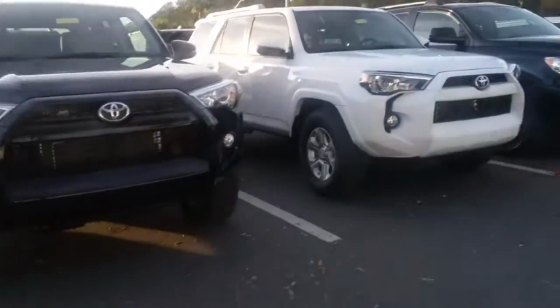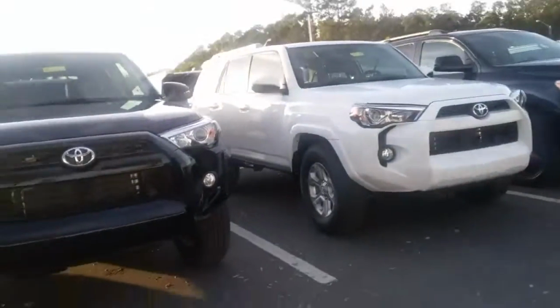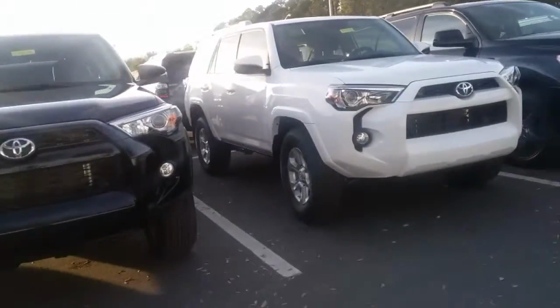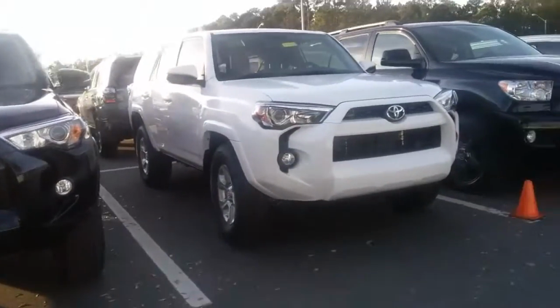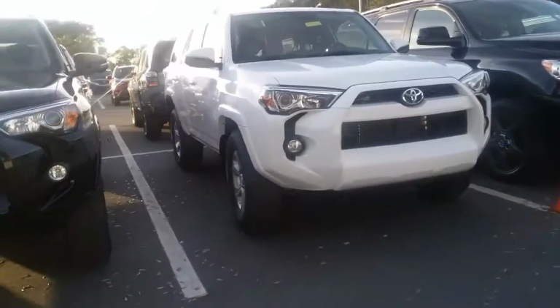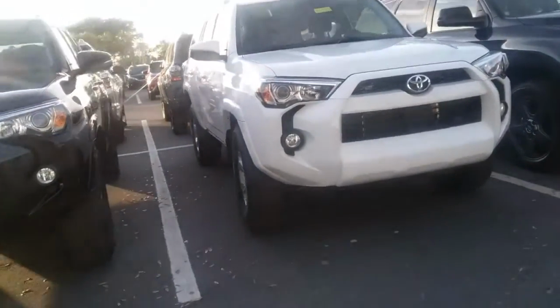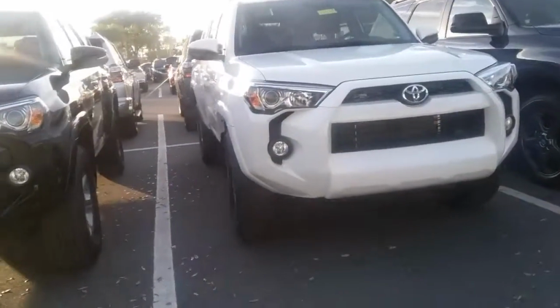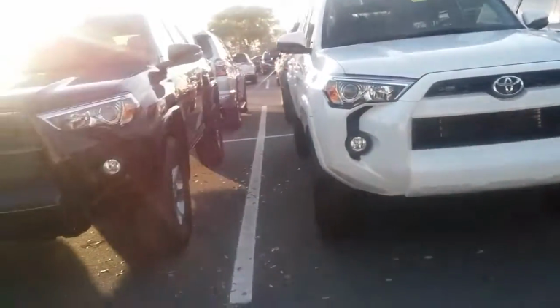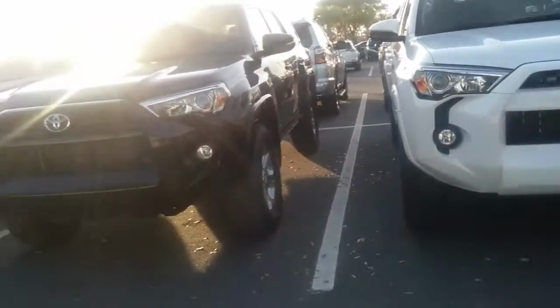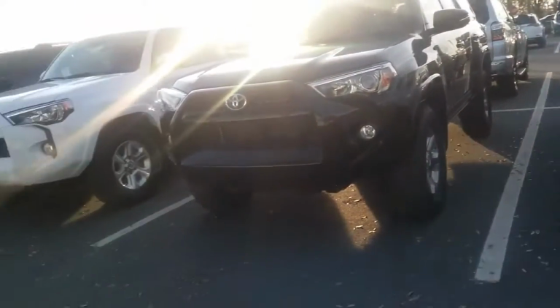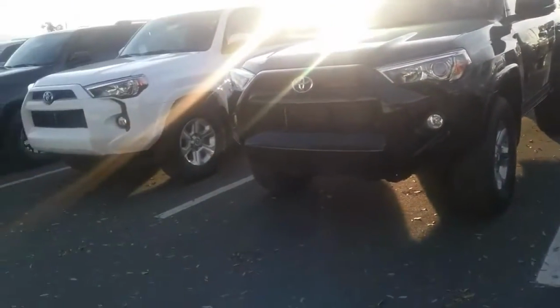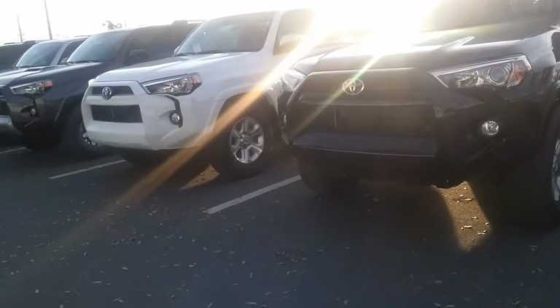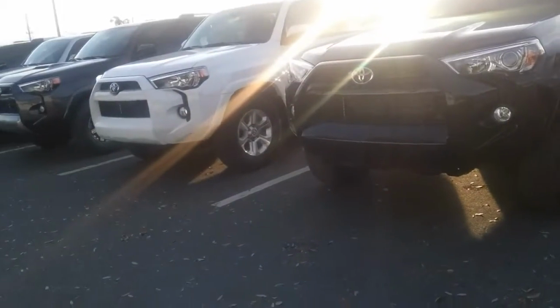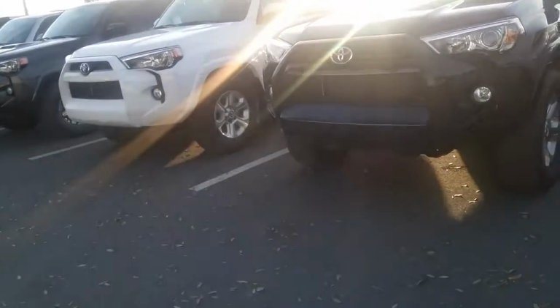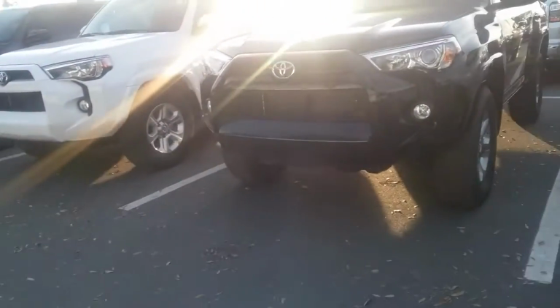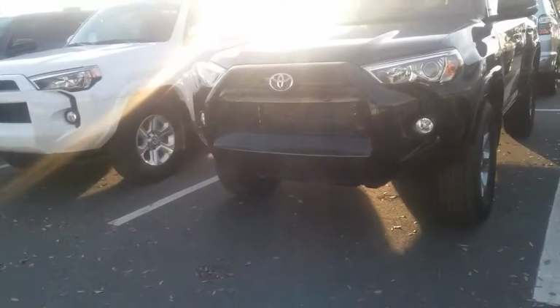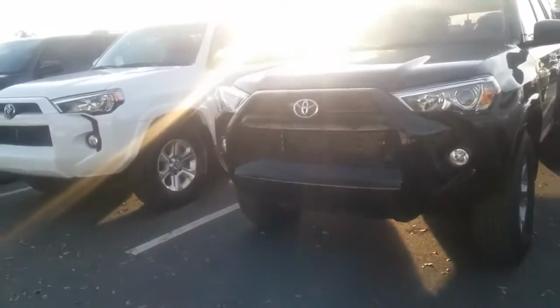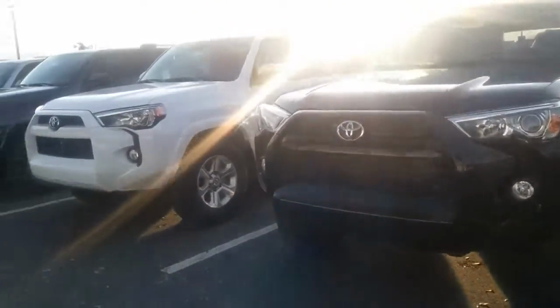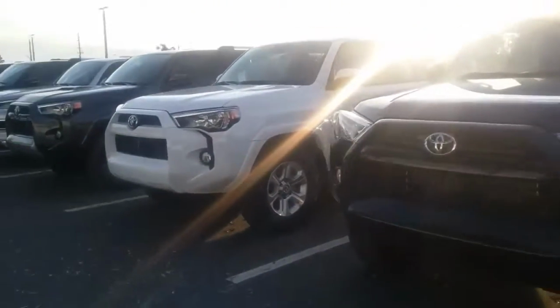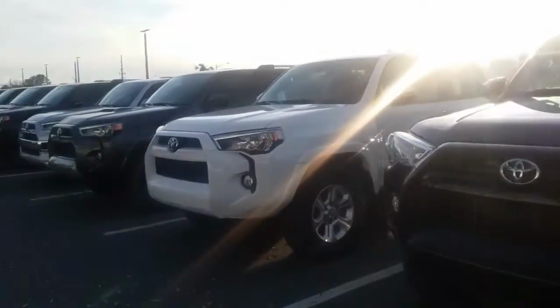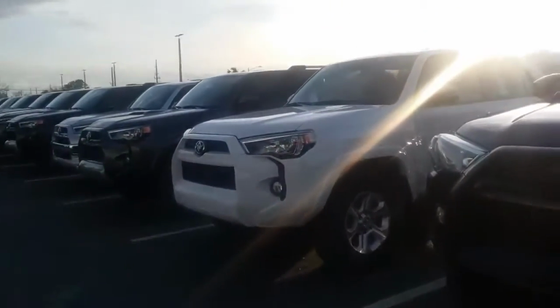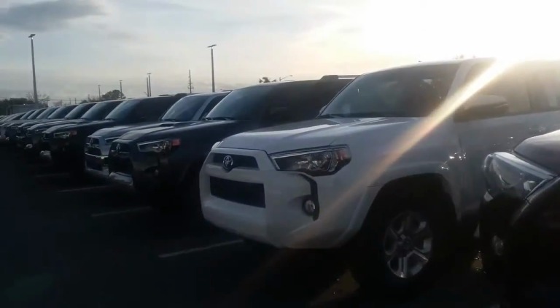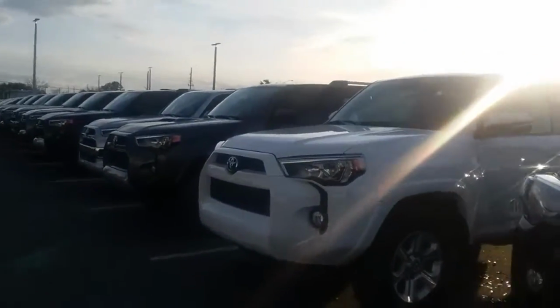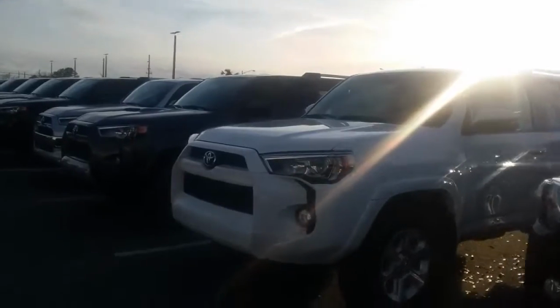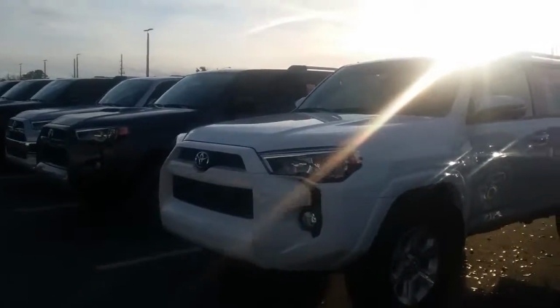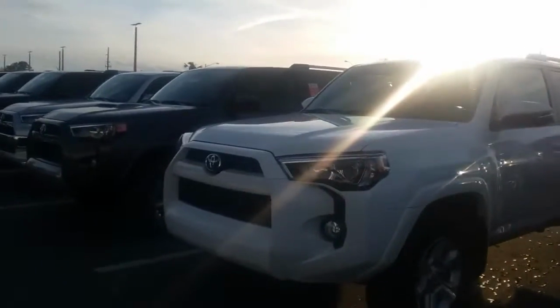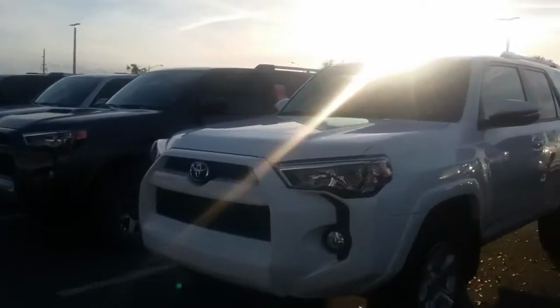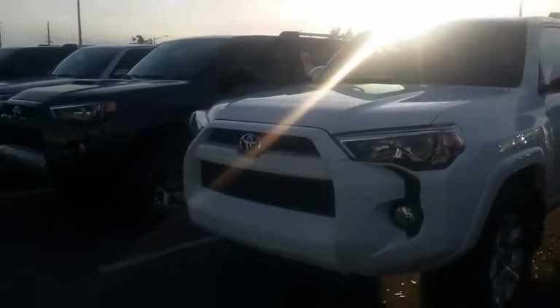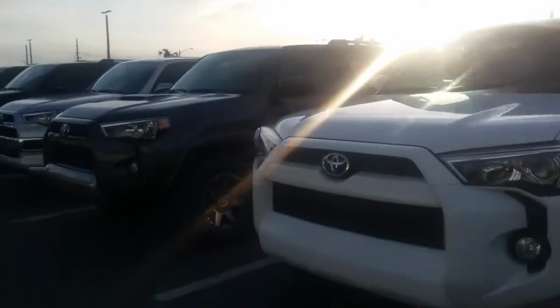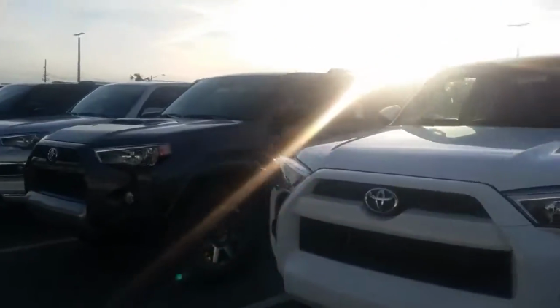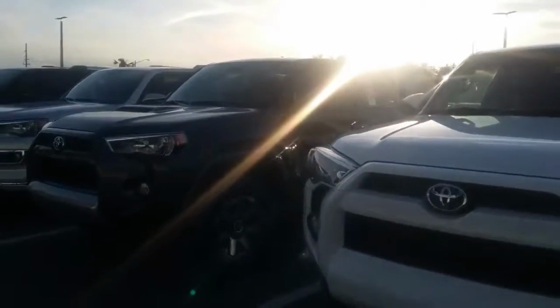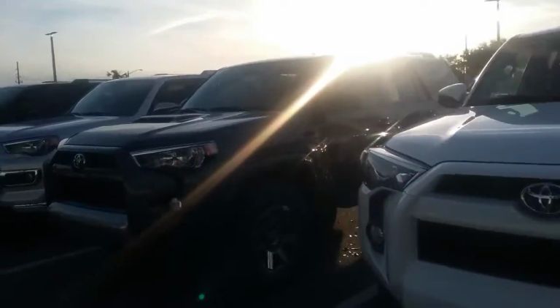Good afternoon! This is Kara Hinton from Arlington Toyota. I did want to send over a little virtual peek to show you our current 4Runner inventory. Believe it or not, we have many 2017 models in the lot and still lingering 2016 models.